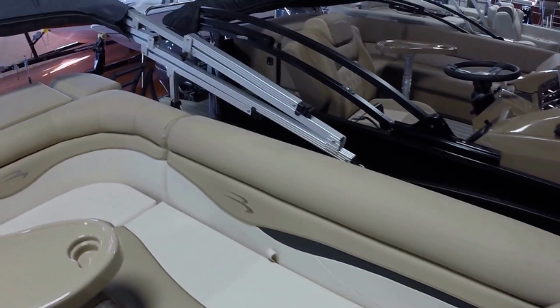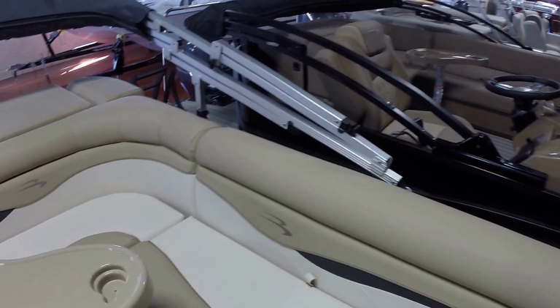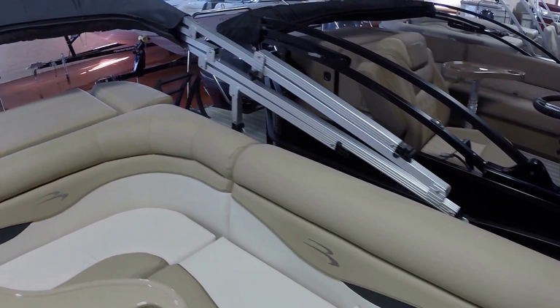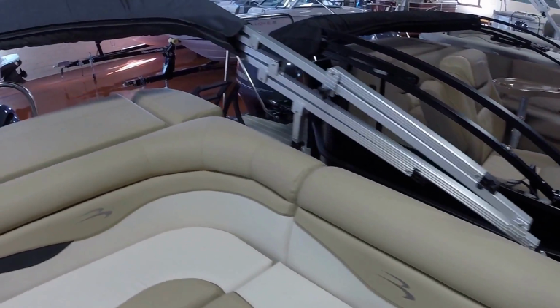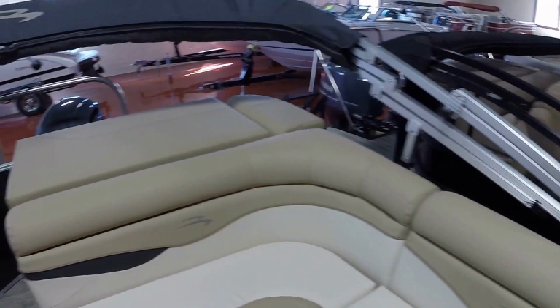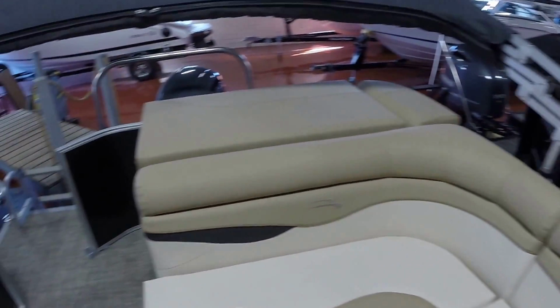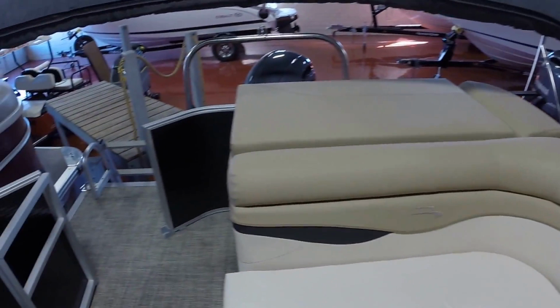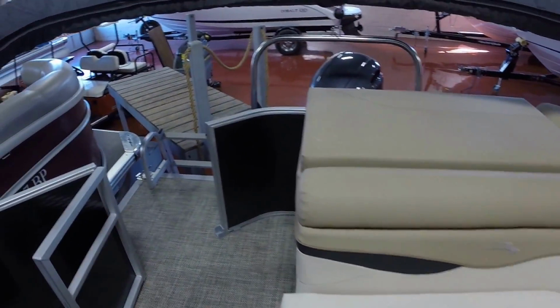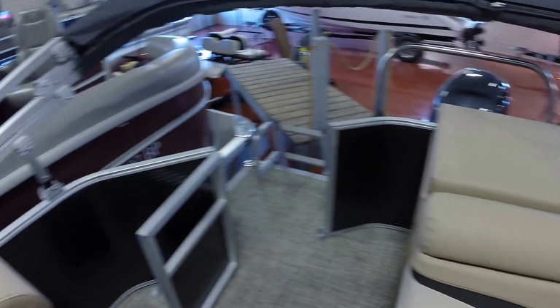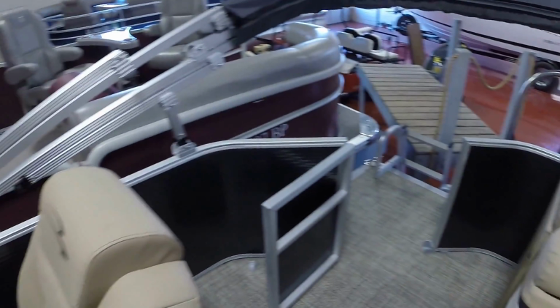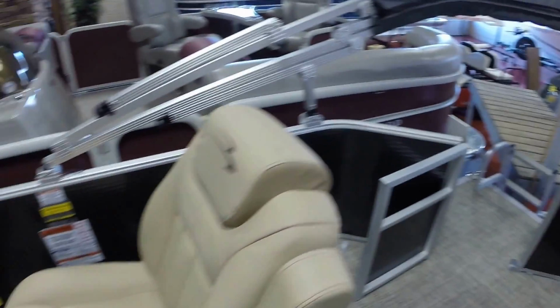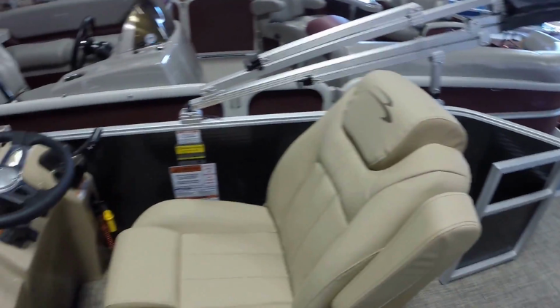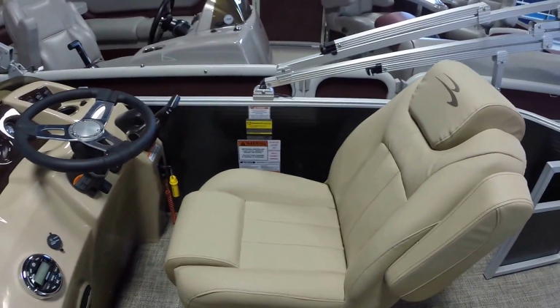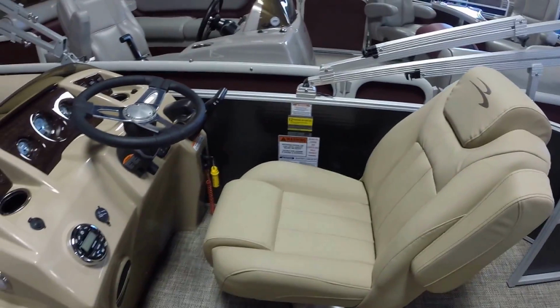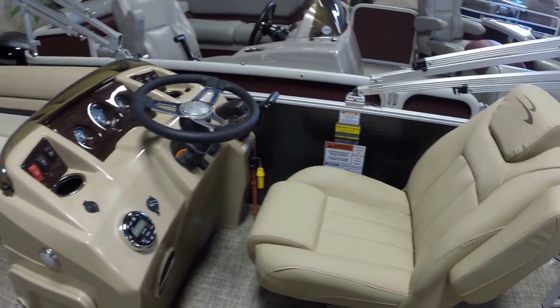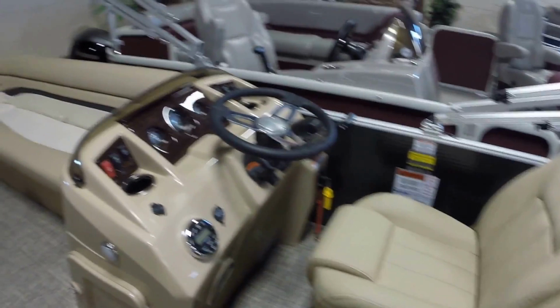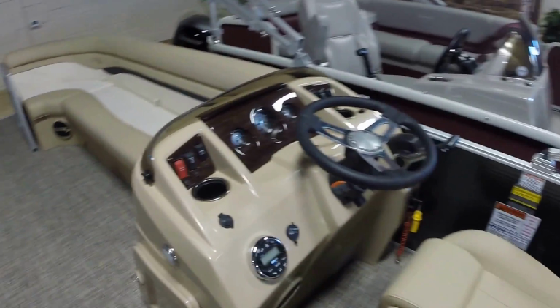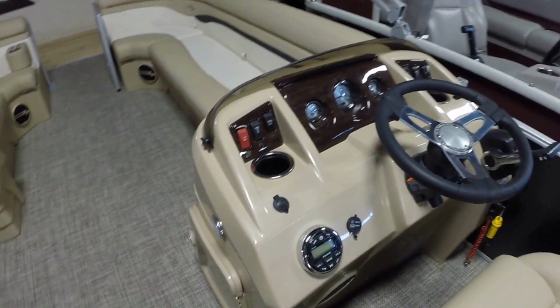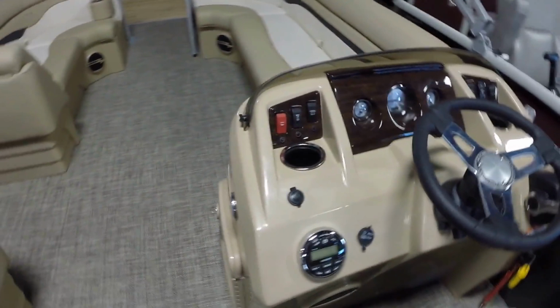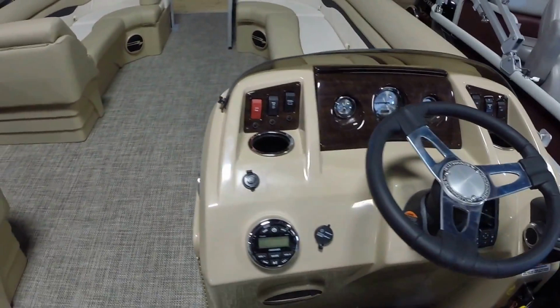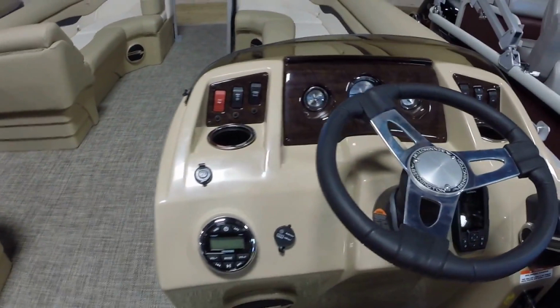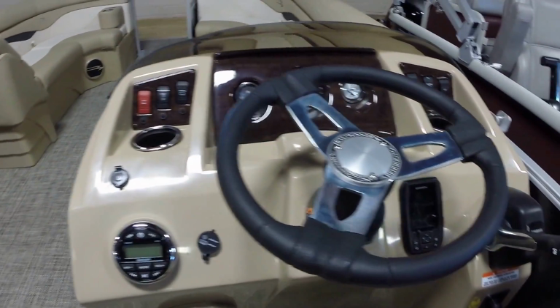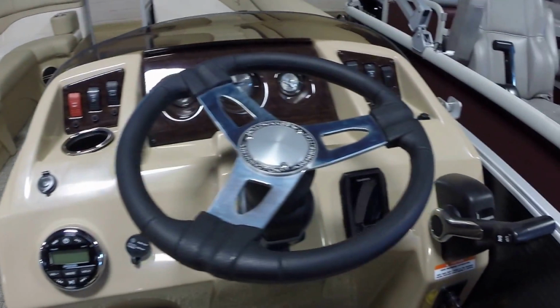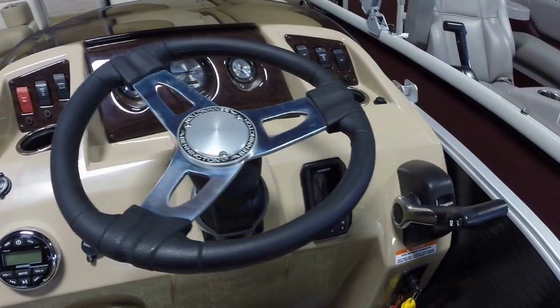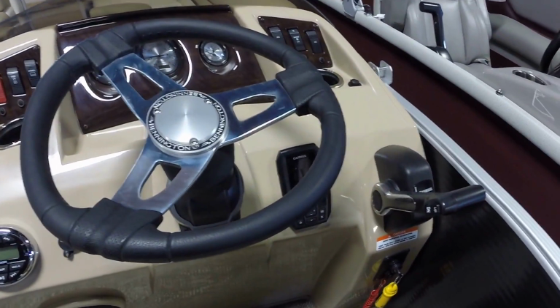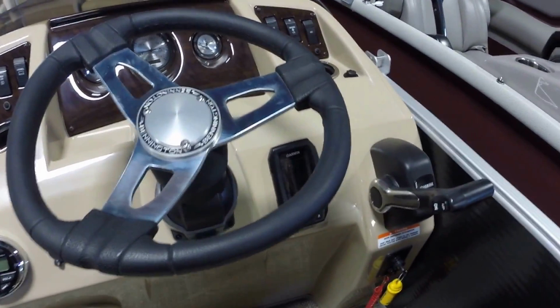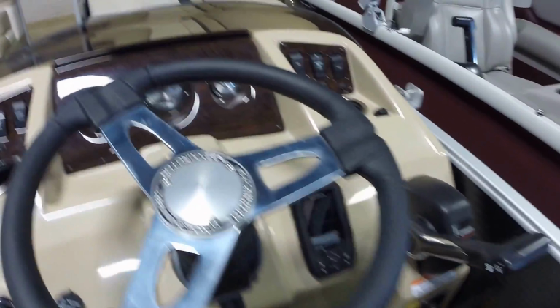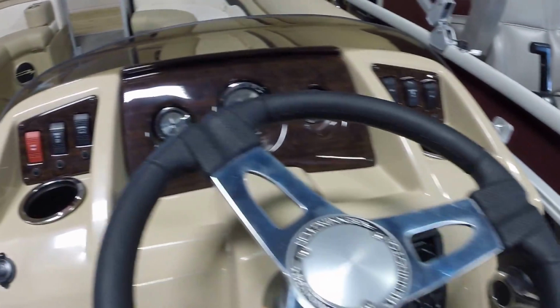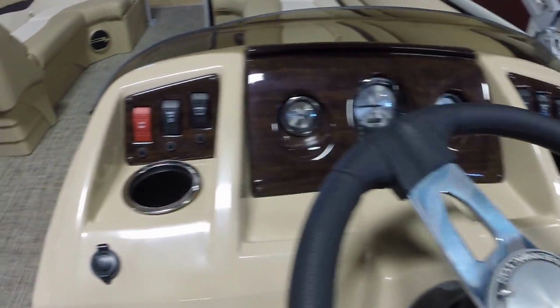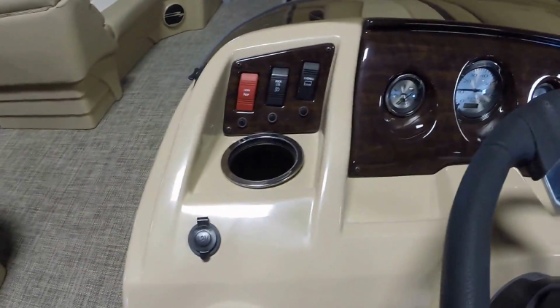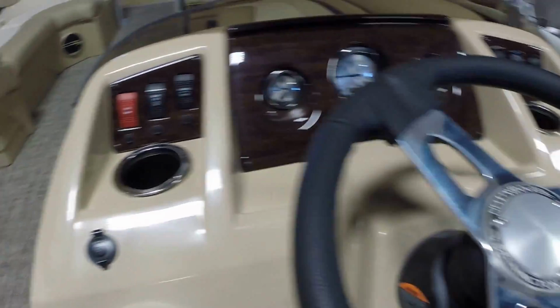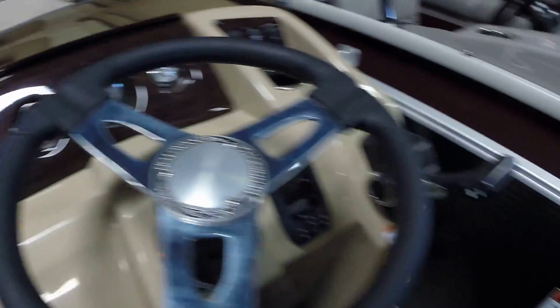Changing room, adjustable helm pedestal, Kicker head unit, Garmin fish finder, Seastar hydraulic steering.